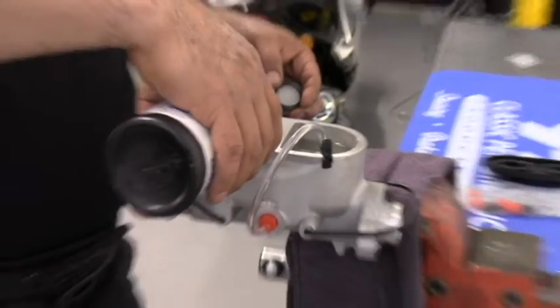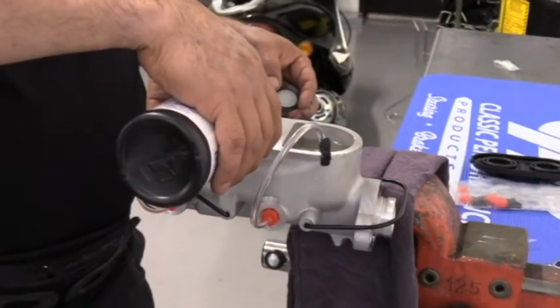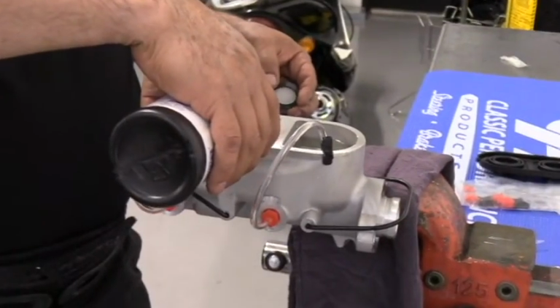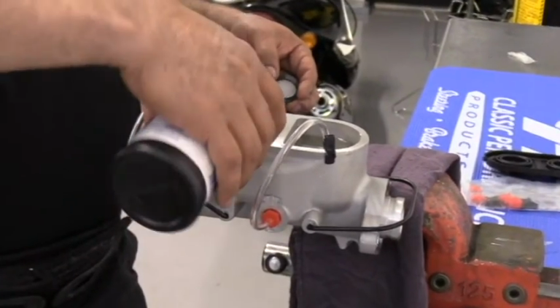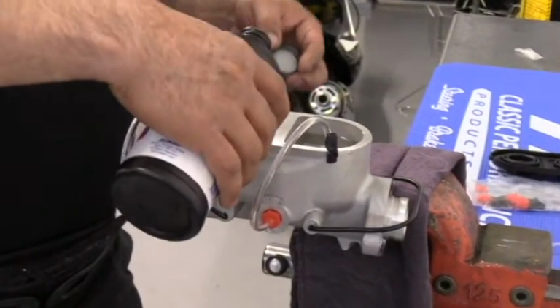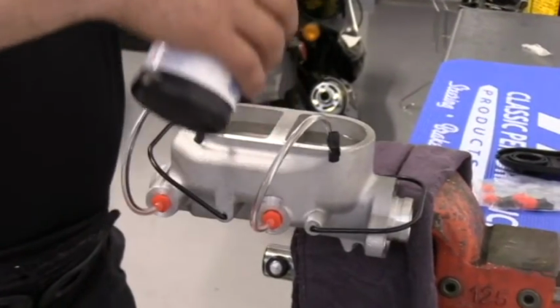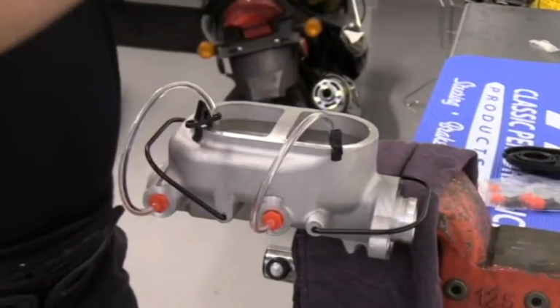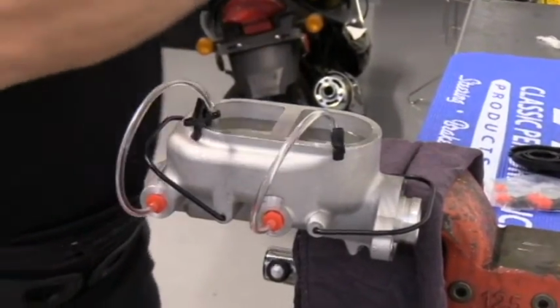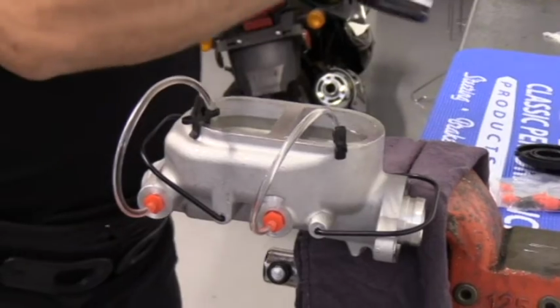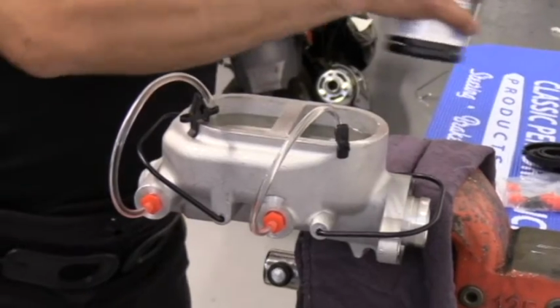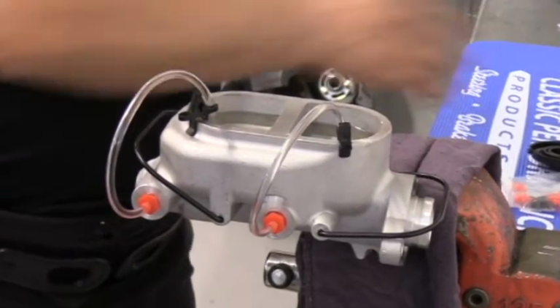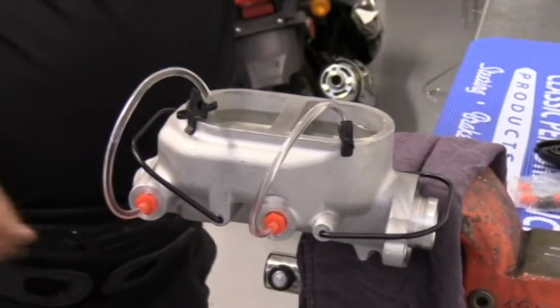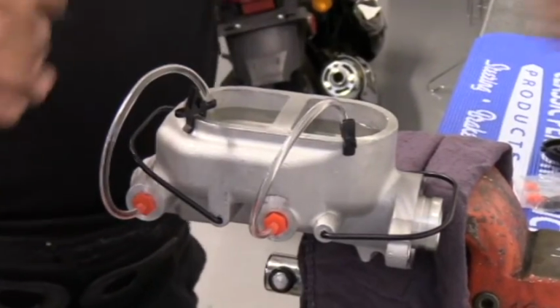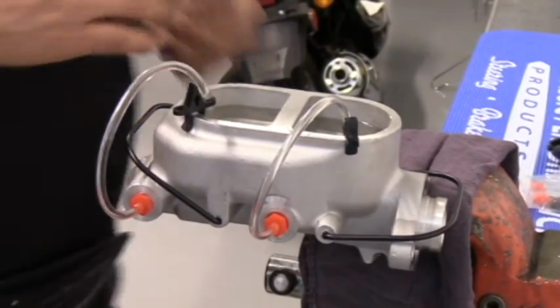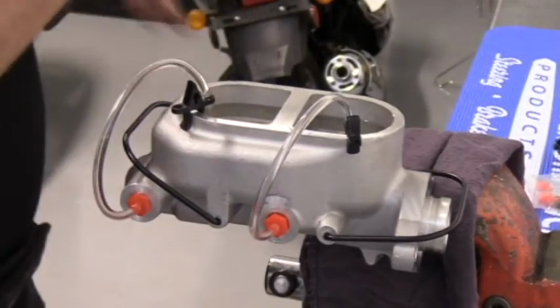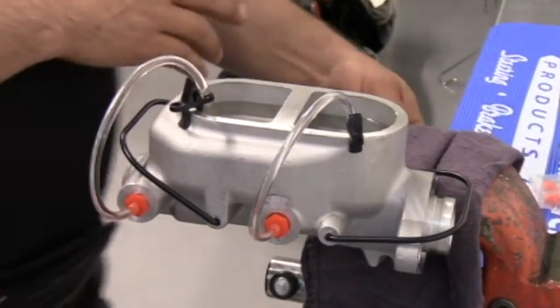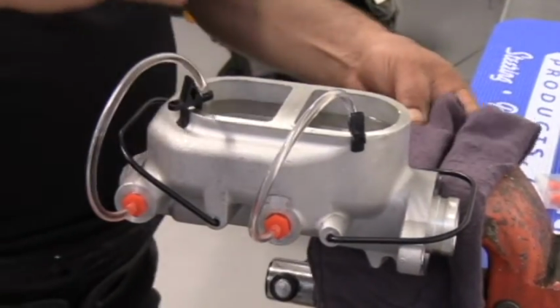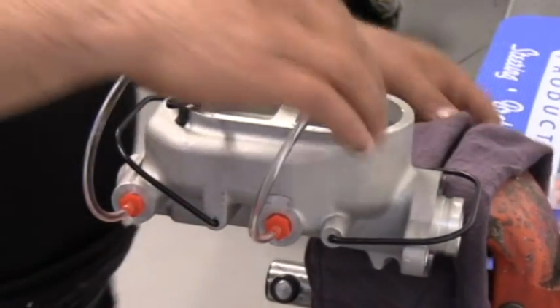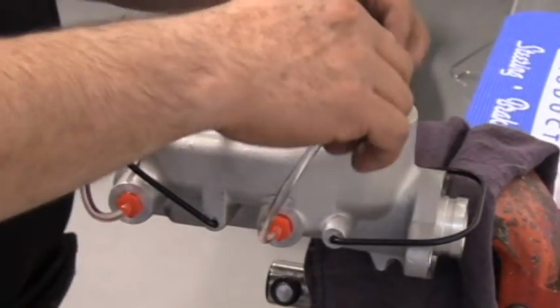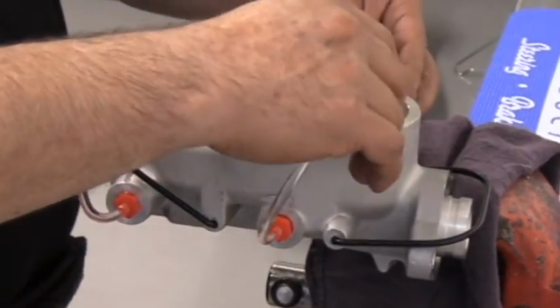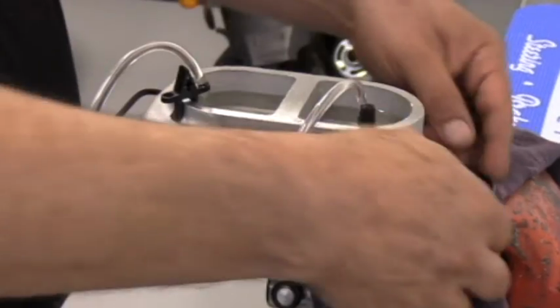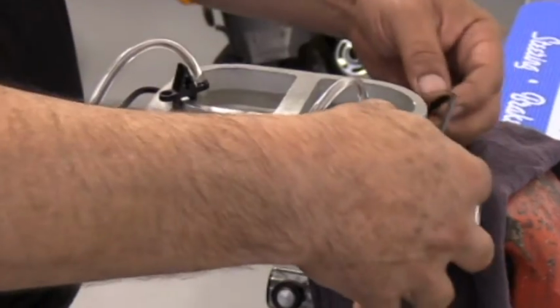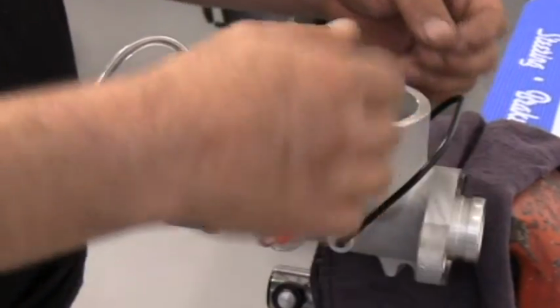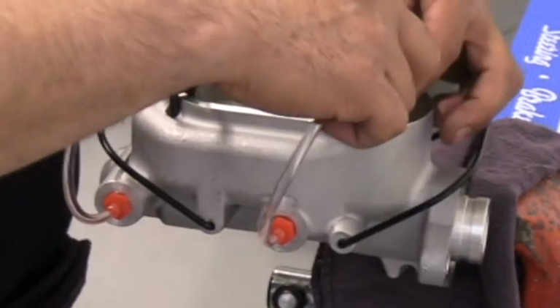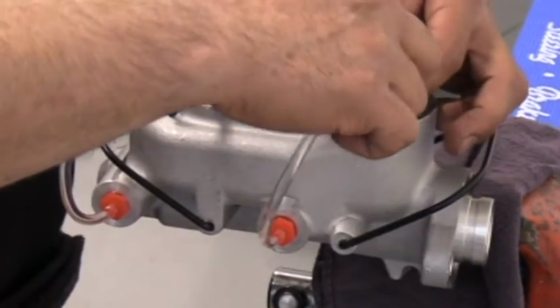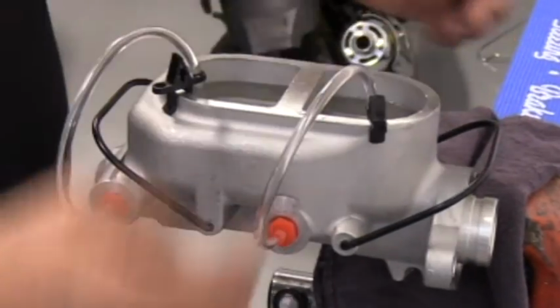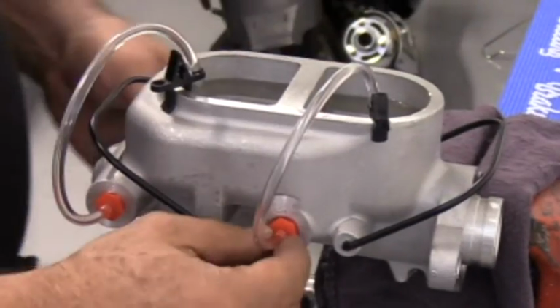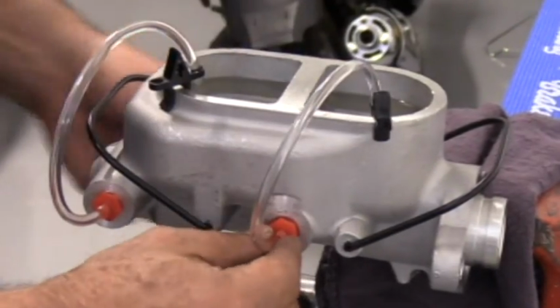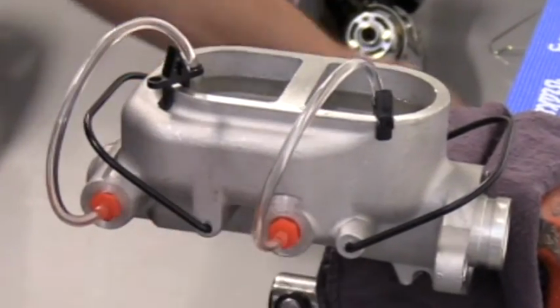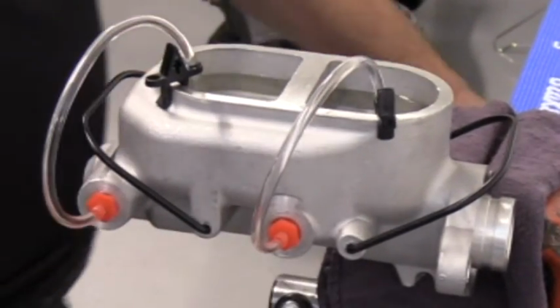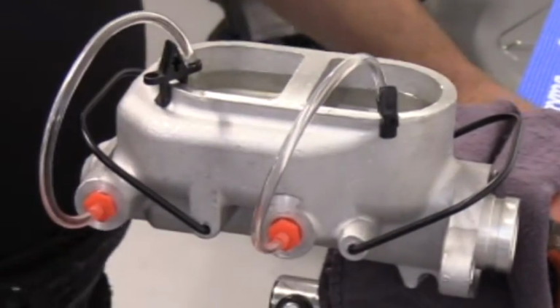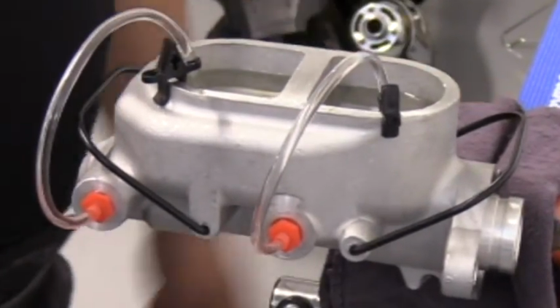At this point, the master cylinder is ready to be bolted in. It'll make bleeding your brake lines a lot easier — it'll be fully primed so you'll already have pressure at the master cylinder. It'll get everything moving out of the lines and you'll get a nice solid pedal in no time.